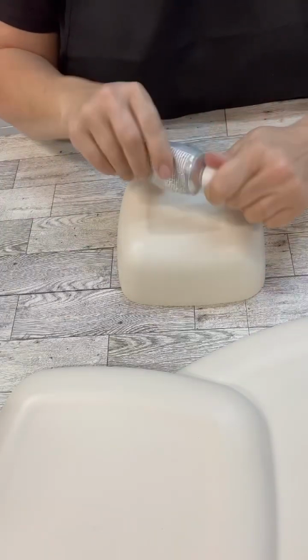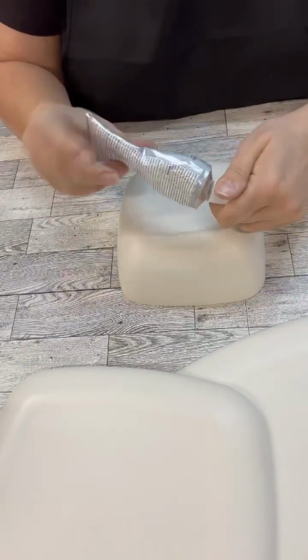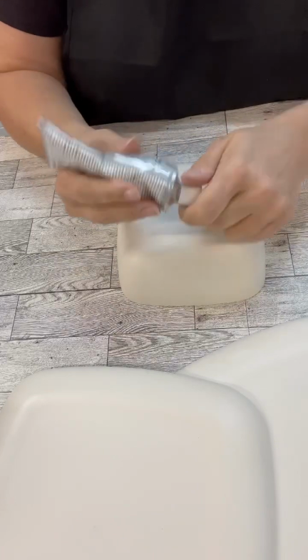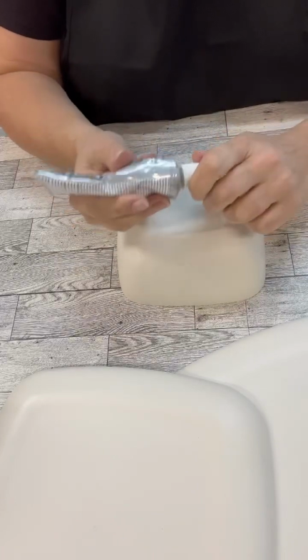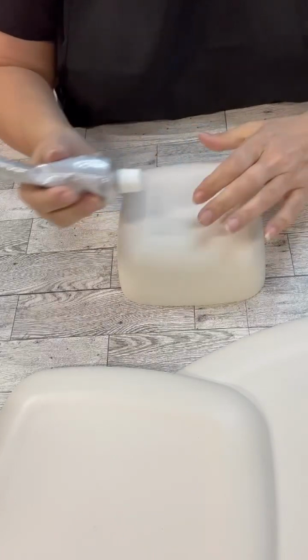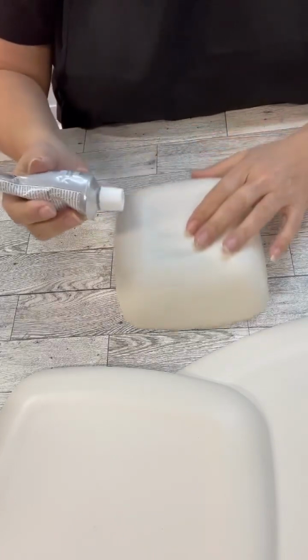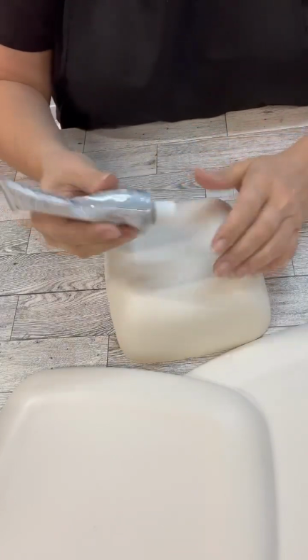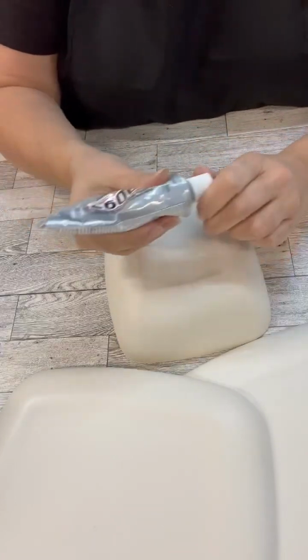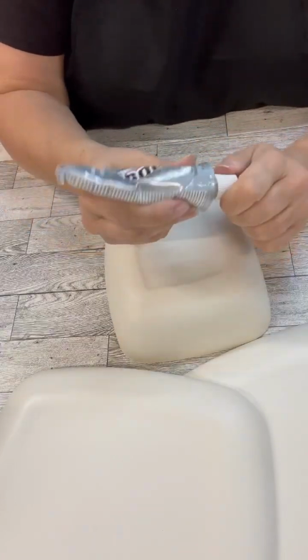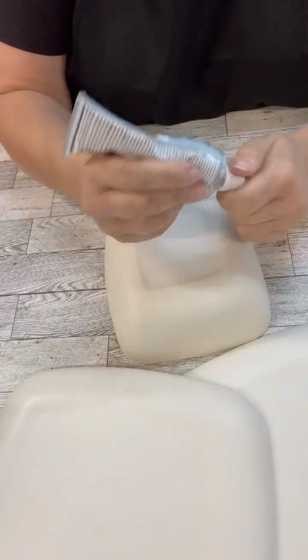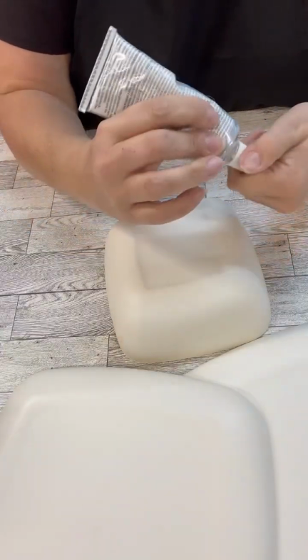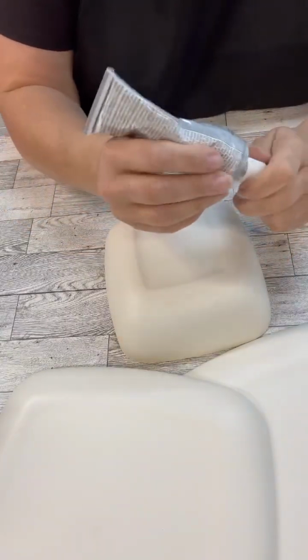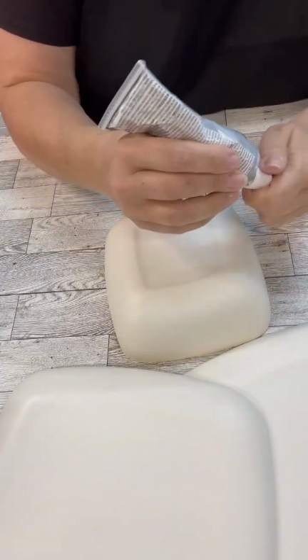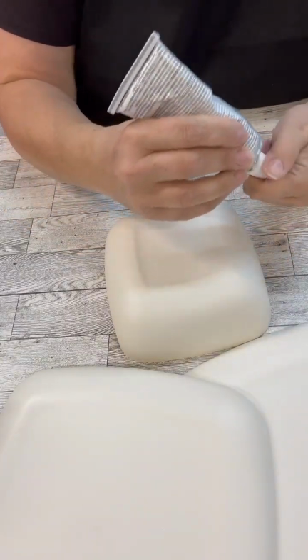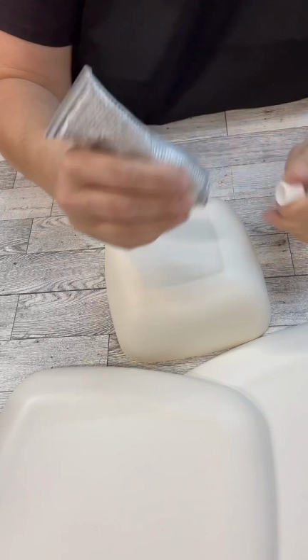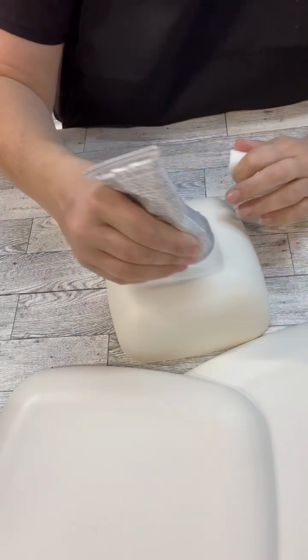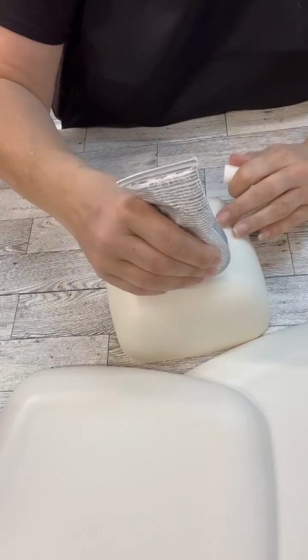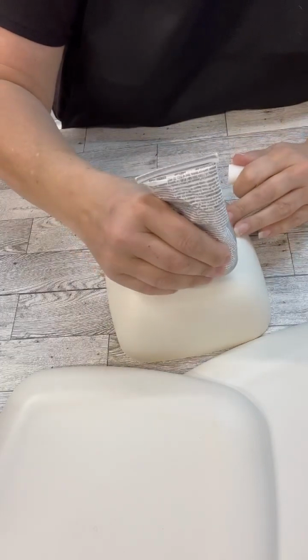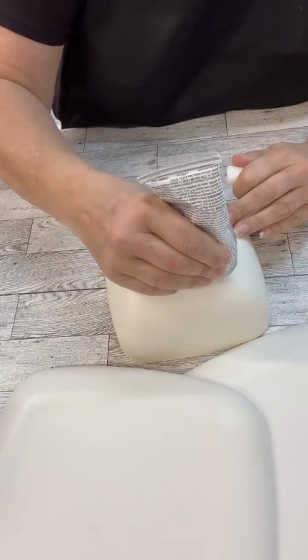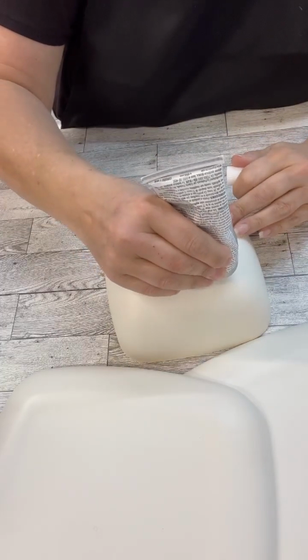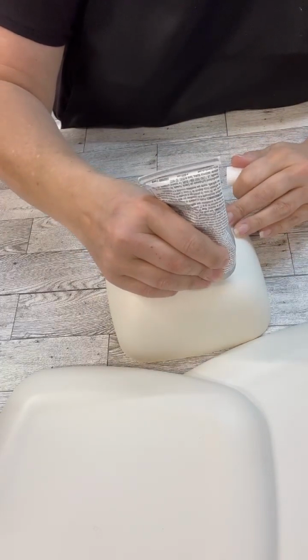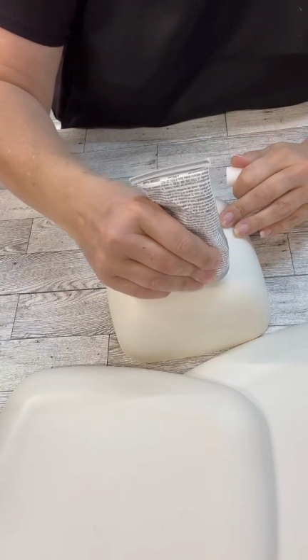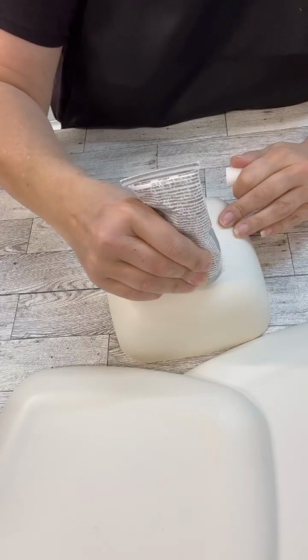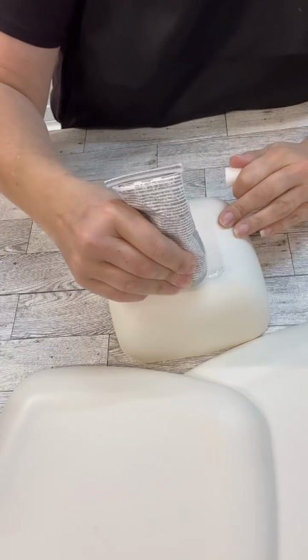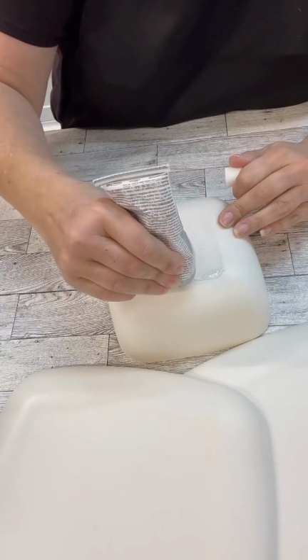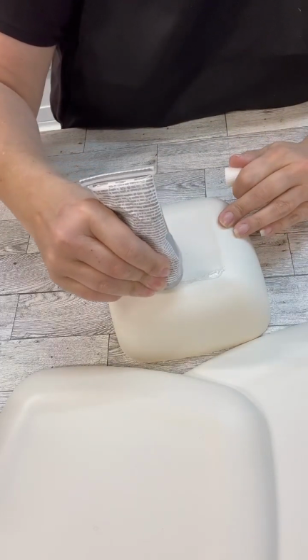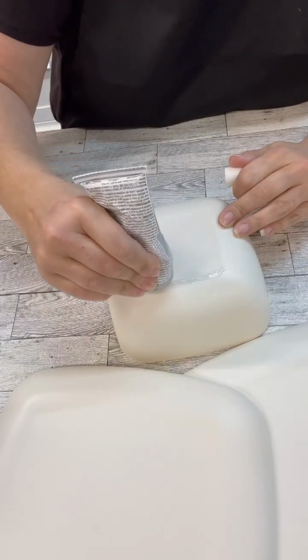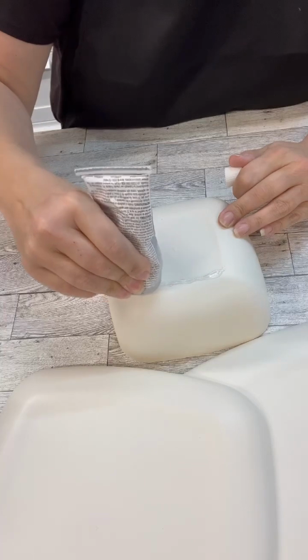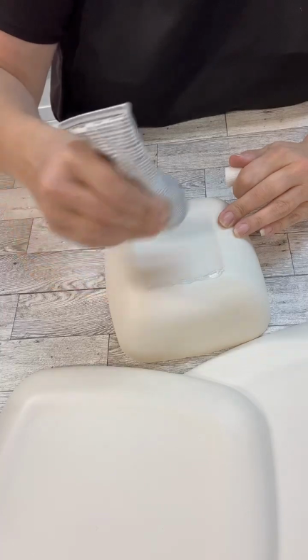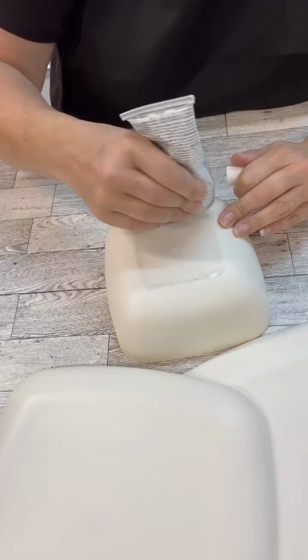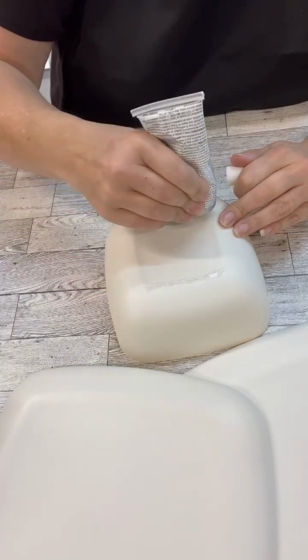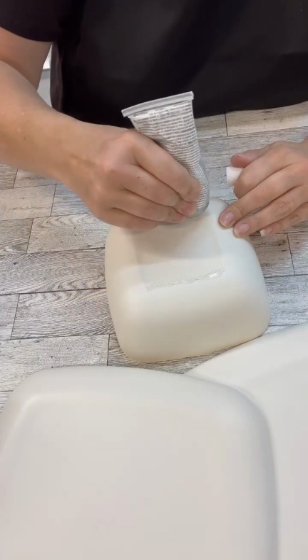The nice thing is if we don't spray paint them — like we're not going to — we could totally have them for decor on our table, and then take the decor off and put food on them for platters and servers and stuff like that.